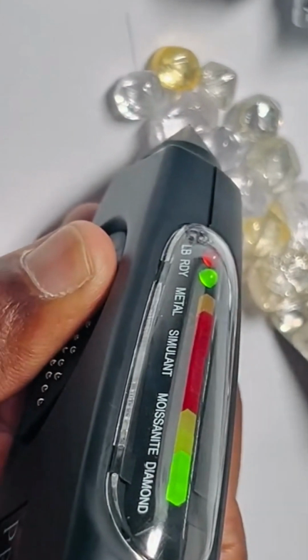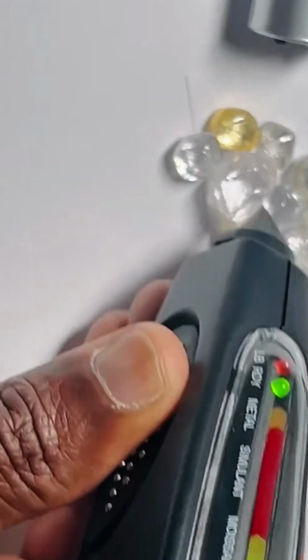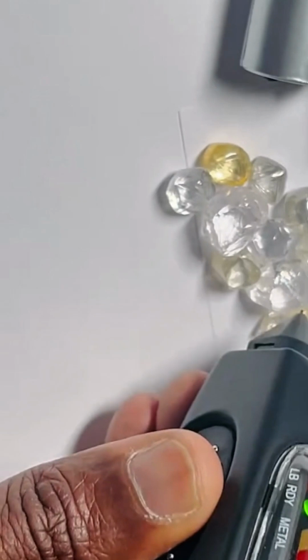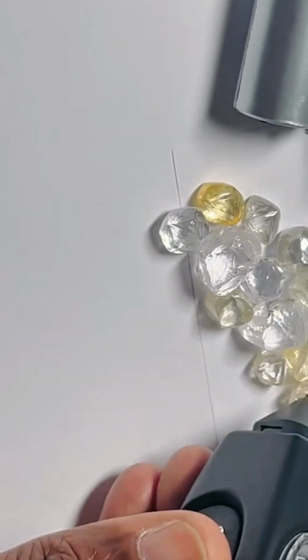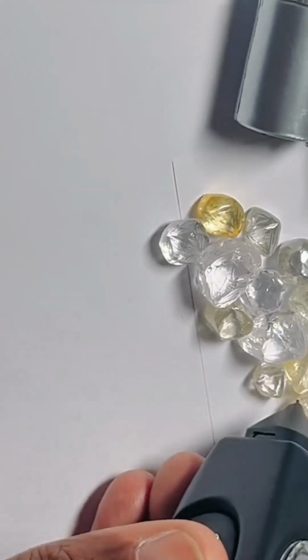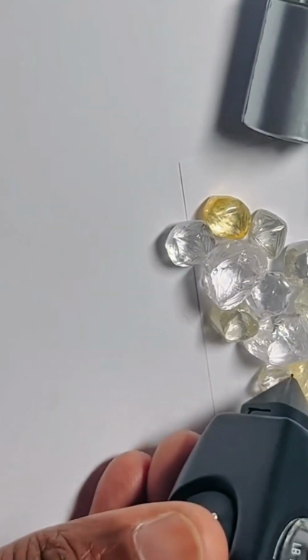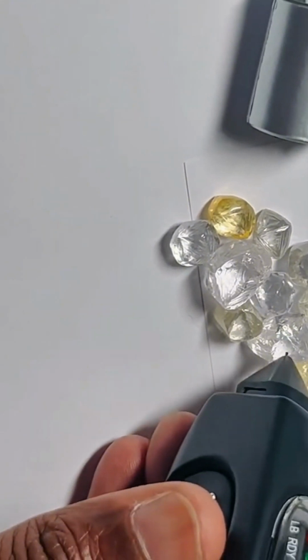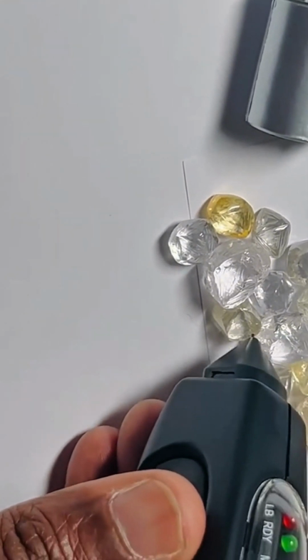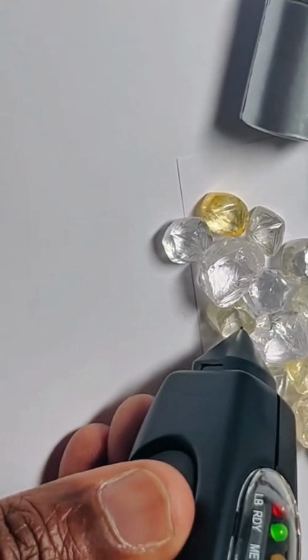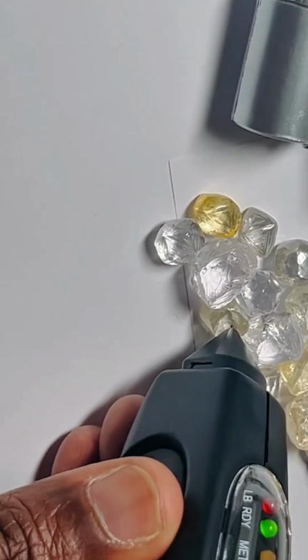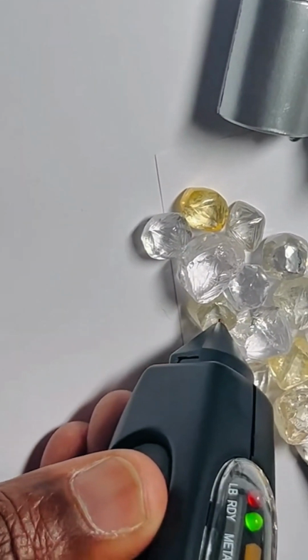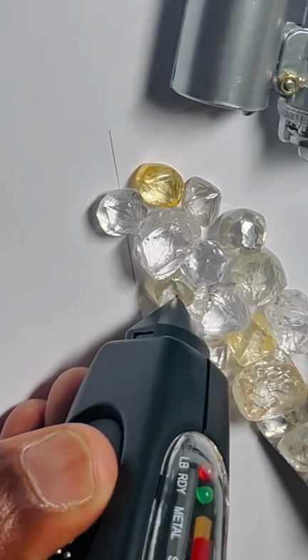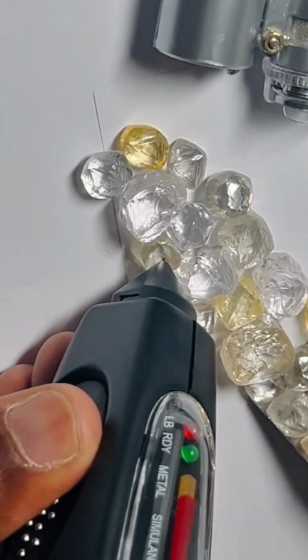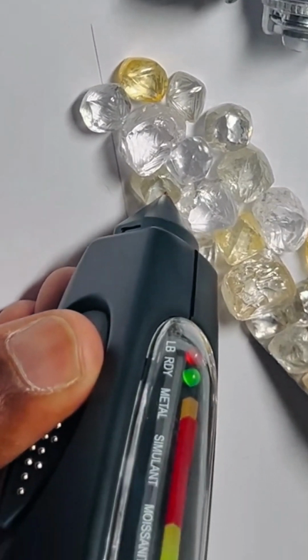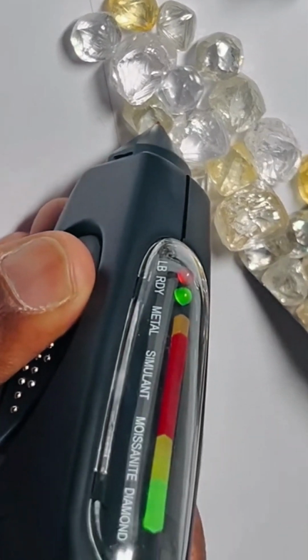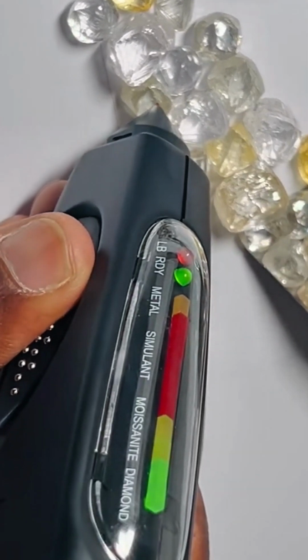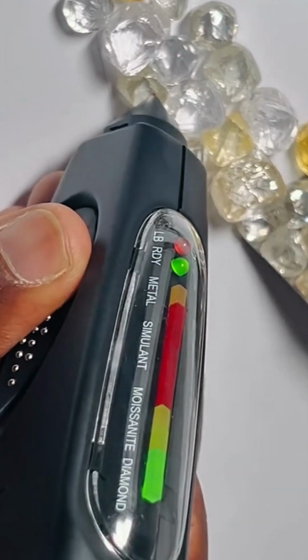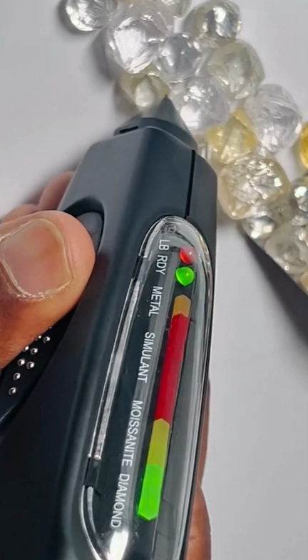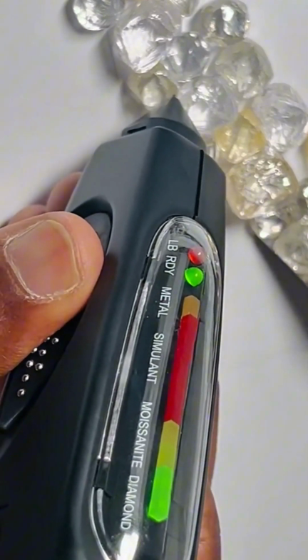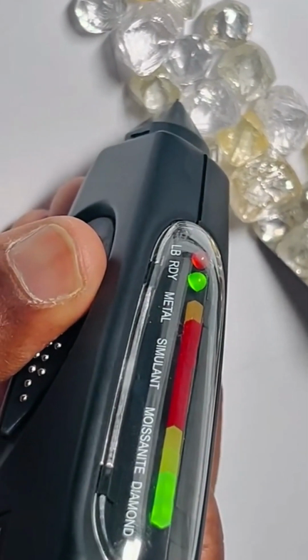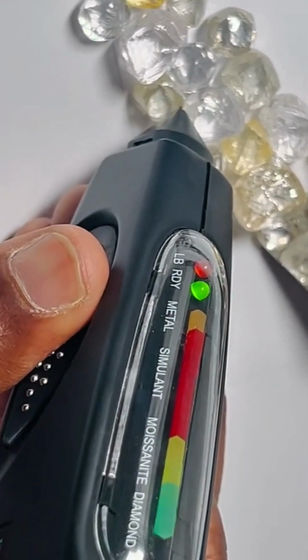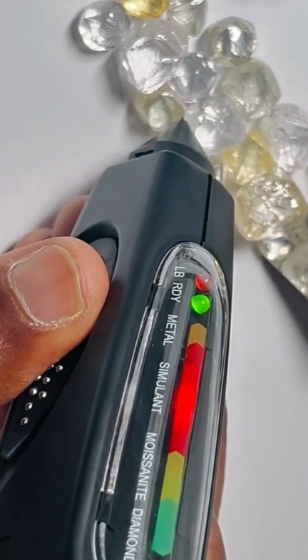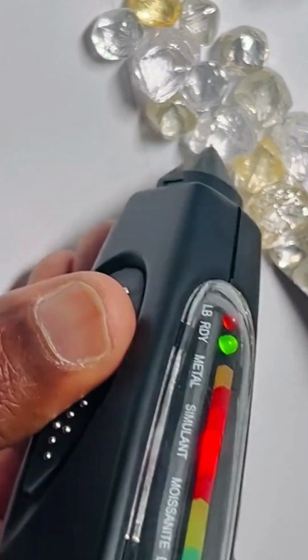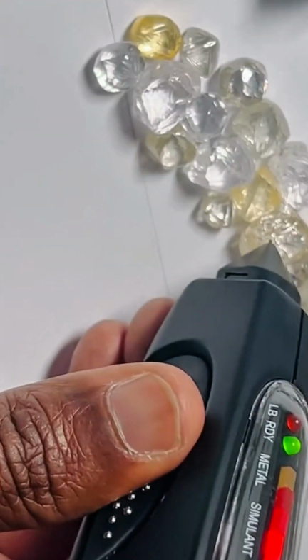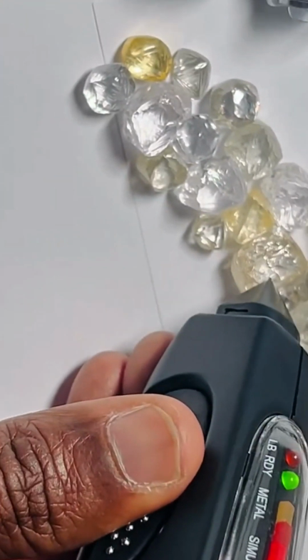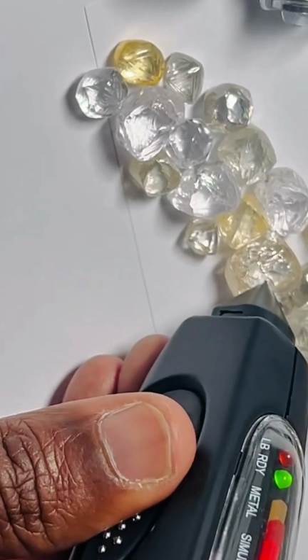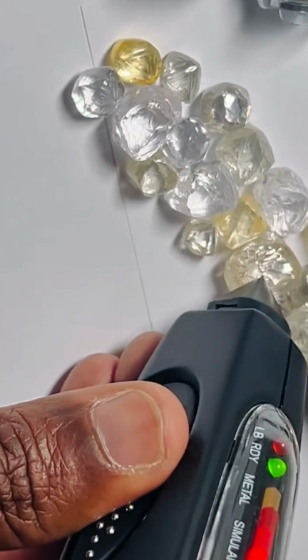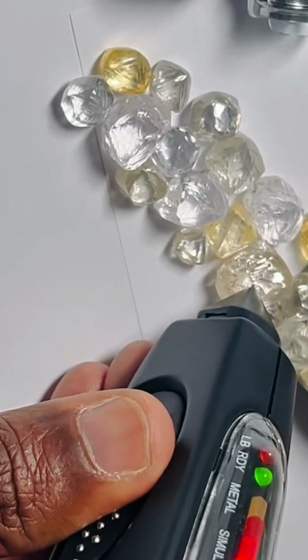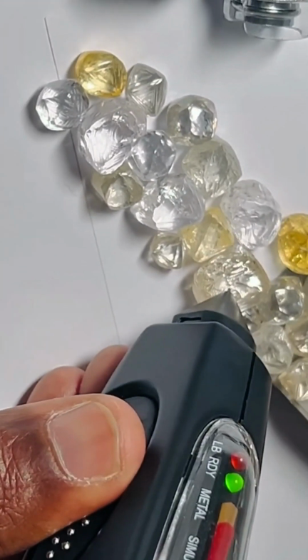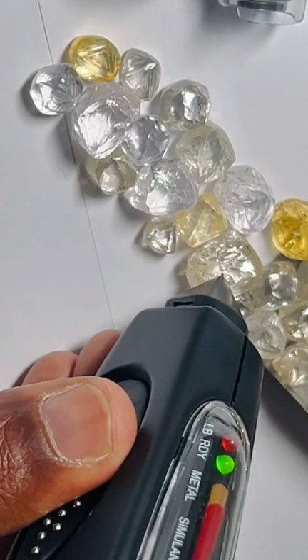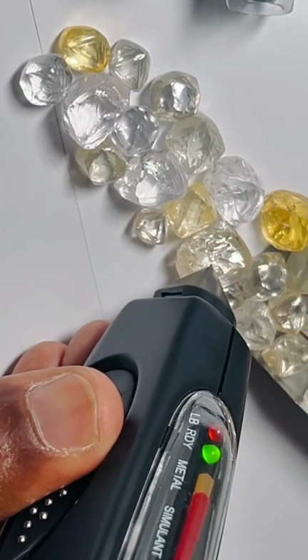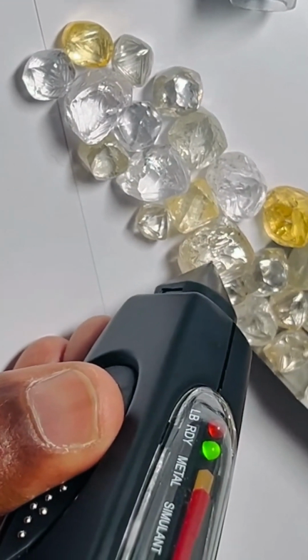Before the cut, before the fire and brilliance, every diamond begins here. And with the right tools, we separate the real from the replicas.